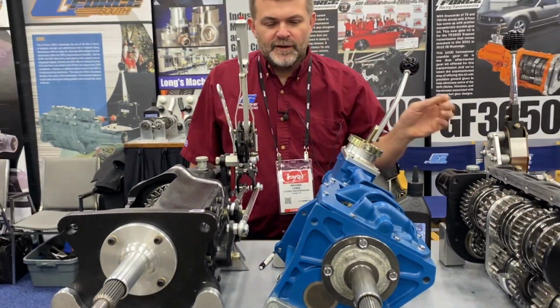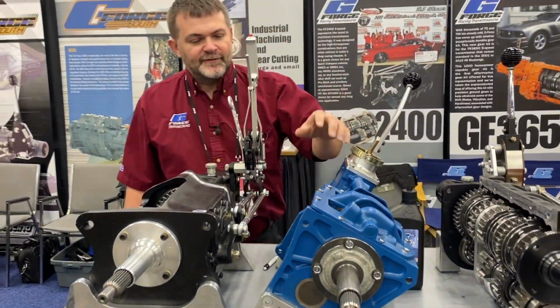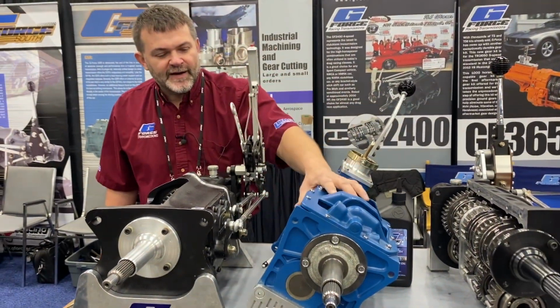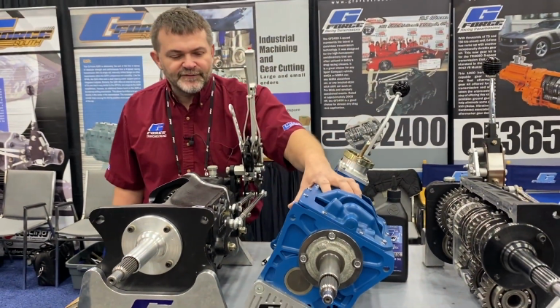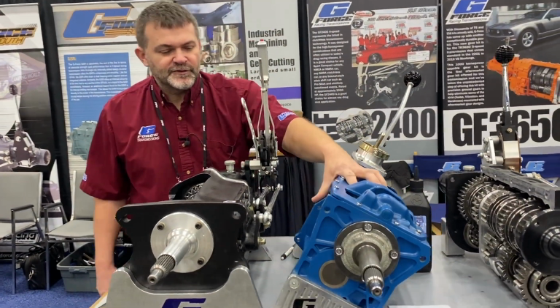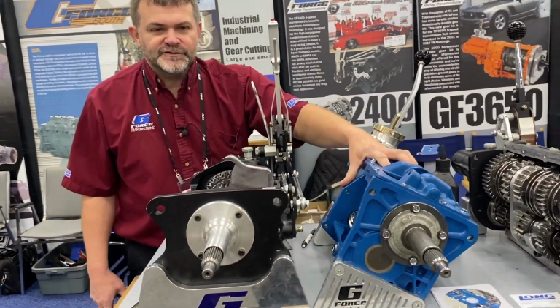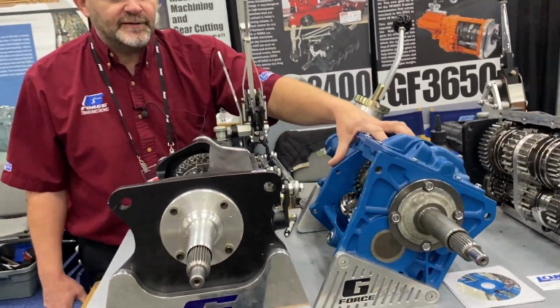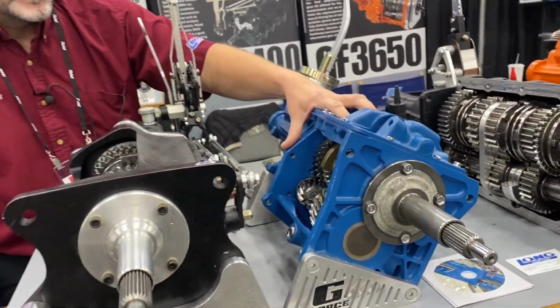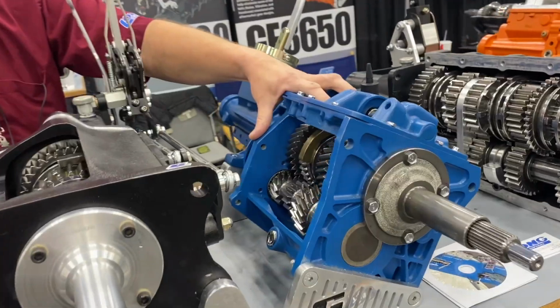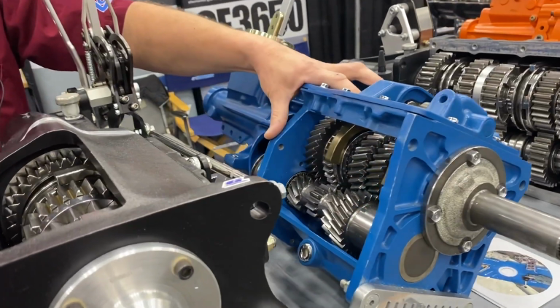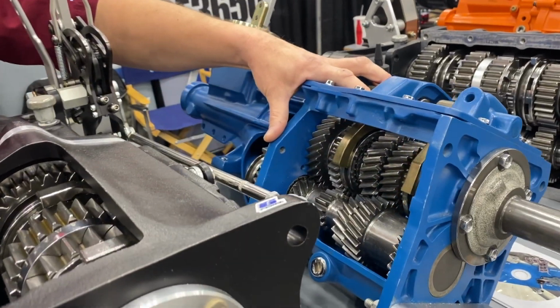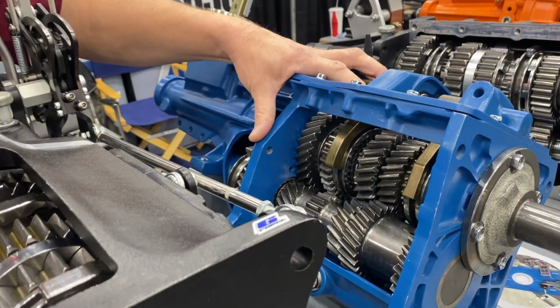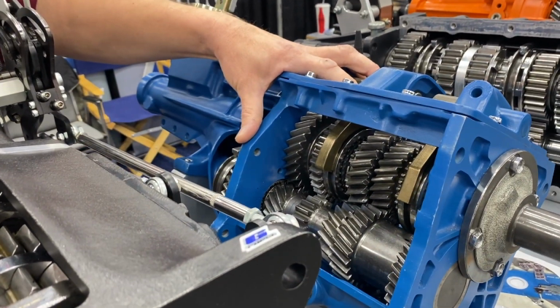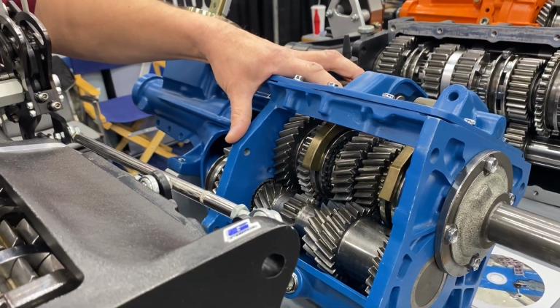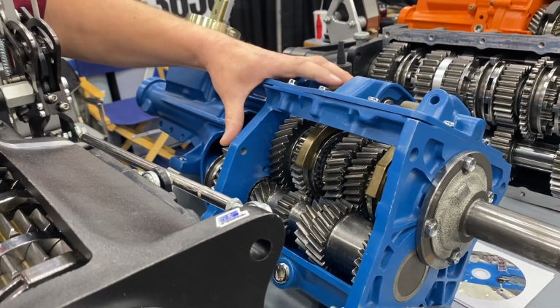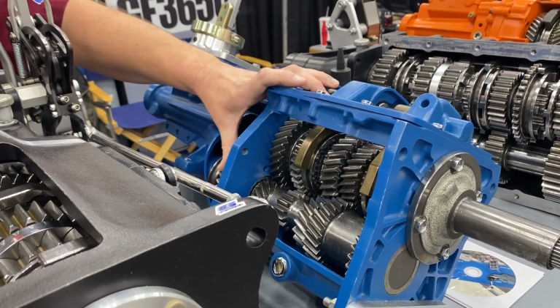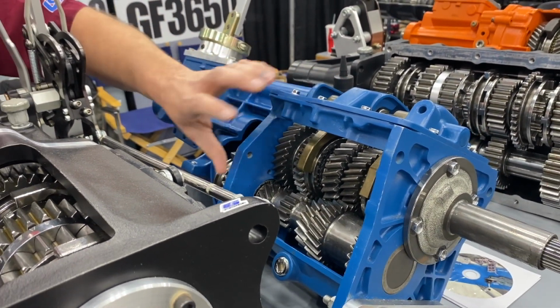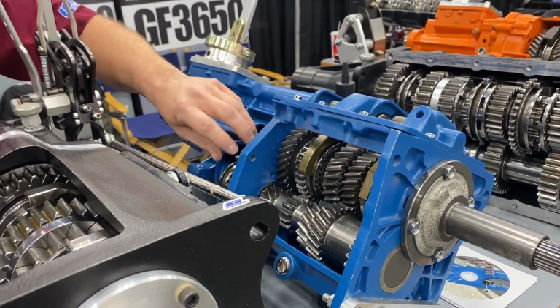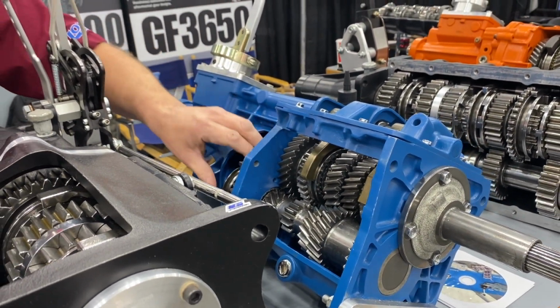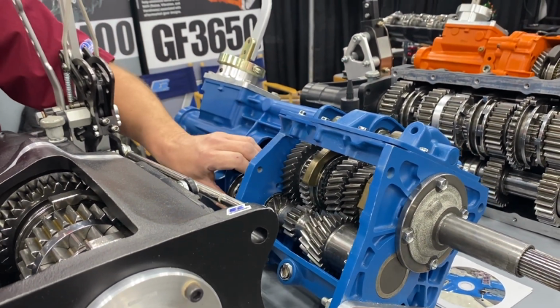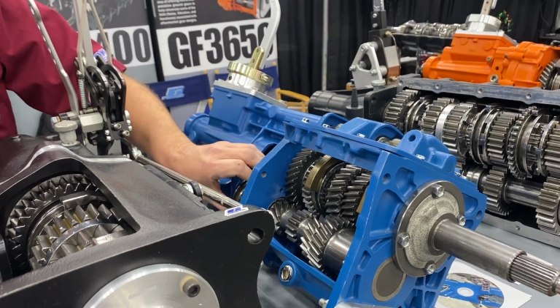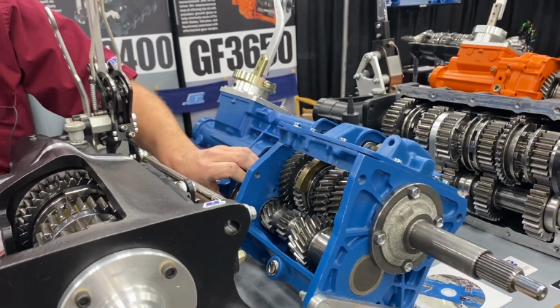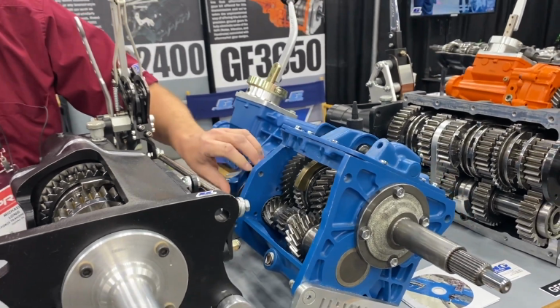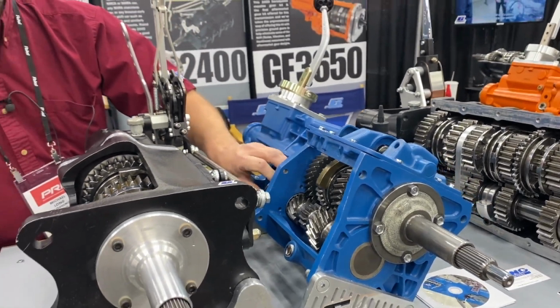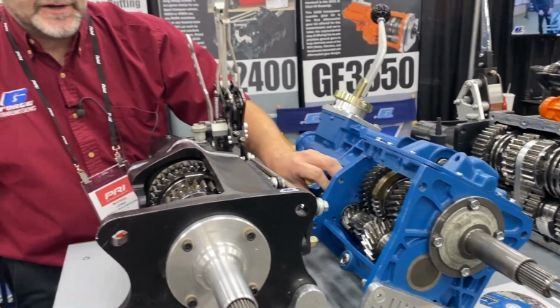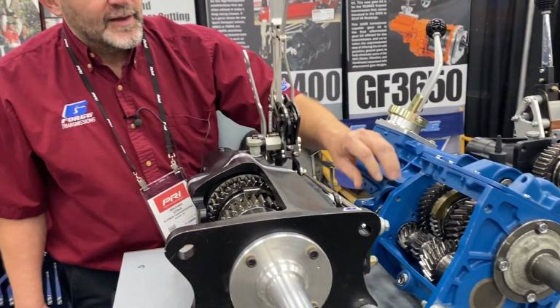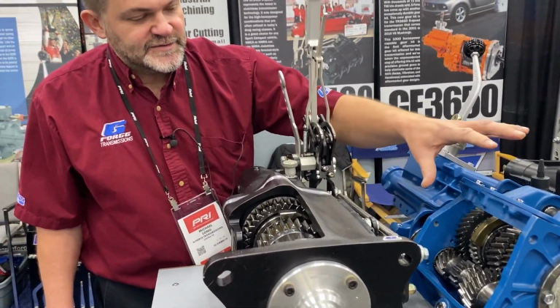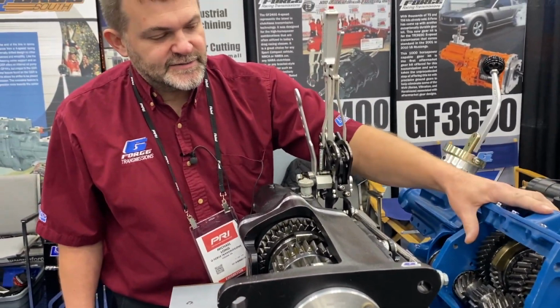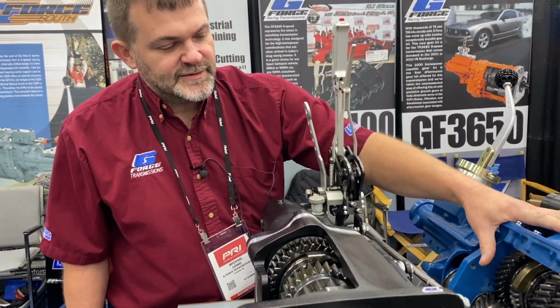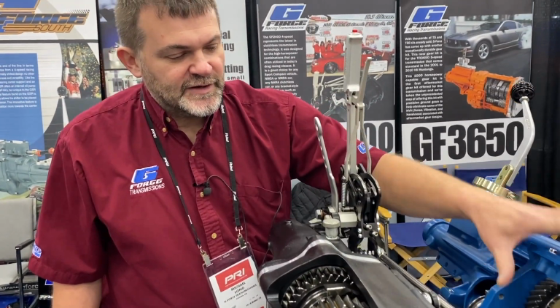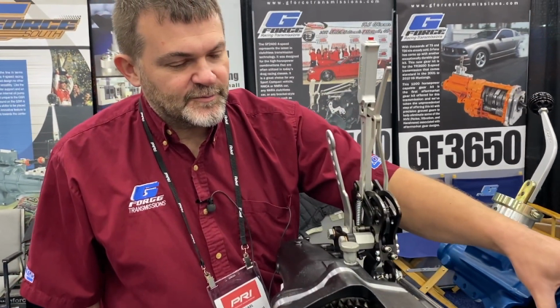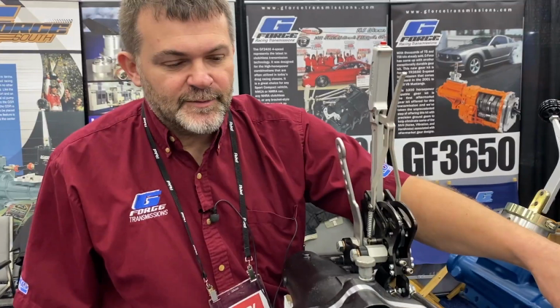Here we have a T5 outfitted with our G-Force gear kit — 2.95 first gear, stock overdrive optional available. This one actually has our gear kit with a 0.75 overdrive, but we sell lots of these. Great street upgrade transmission.